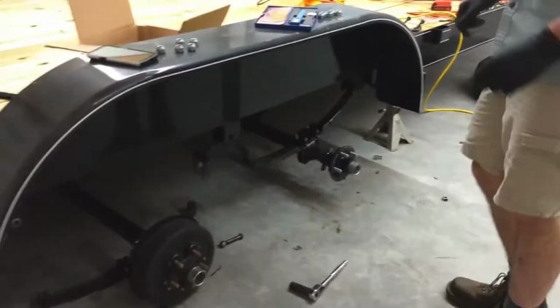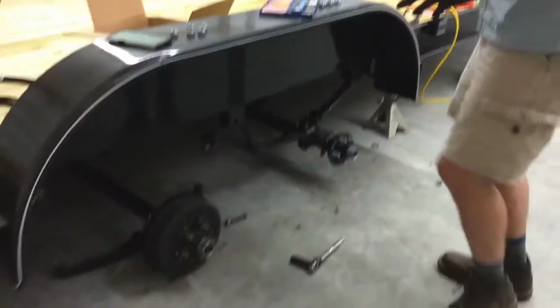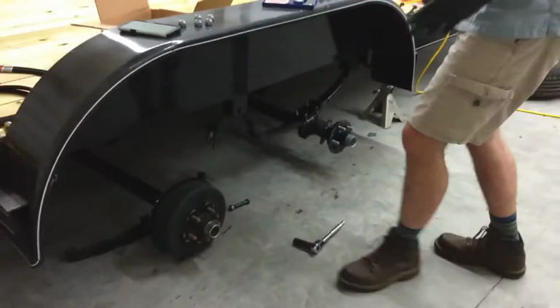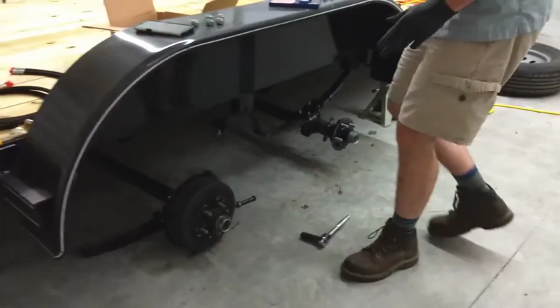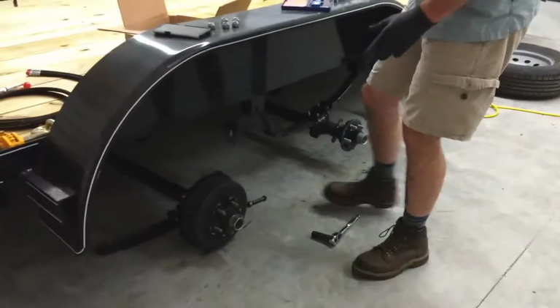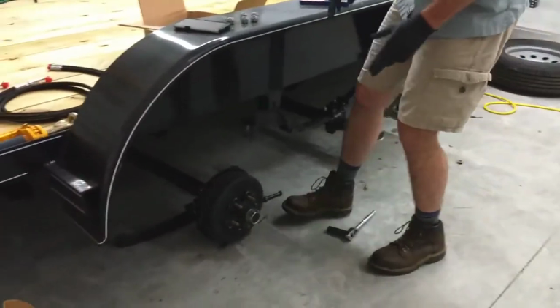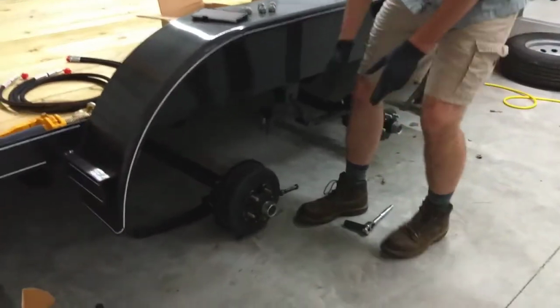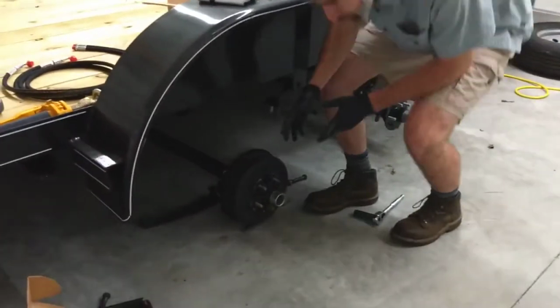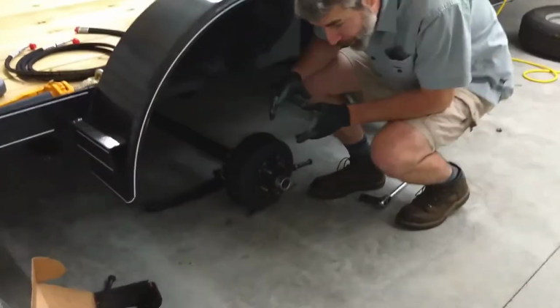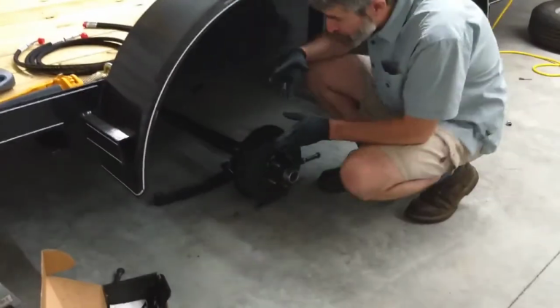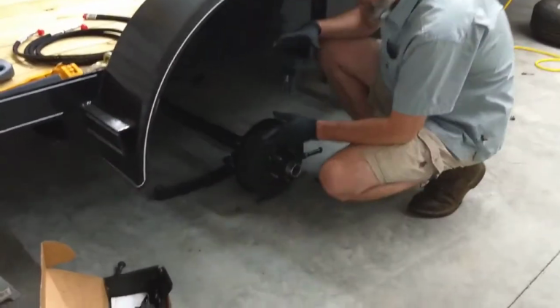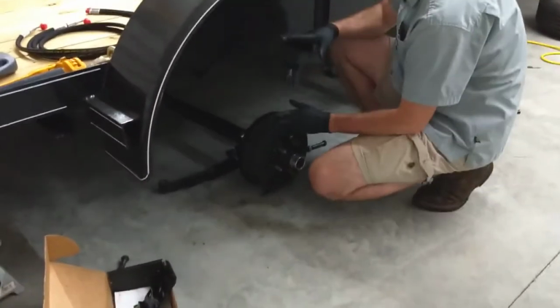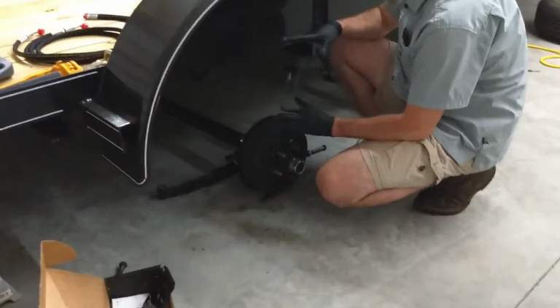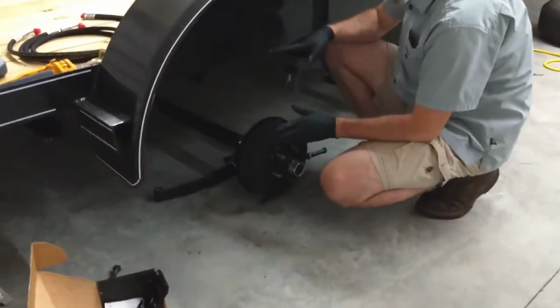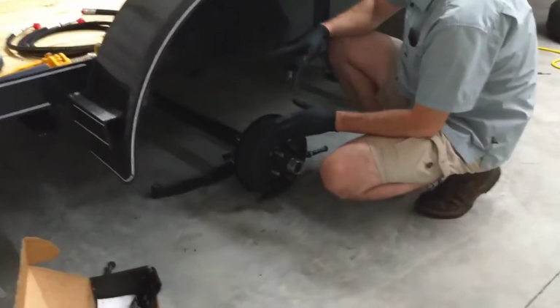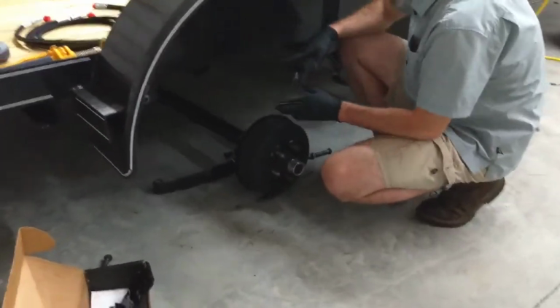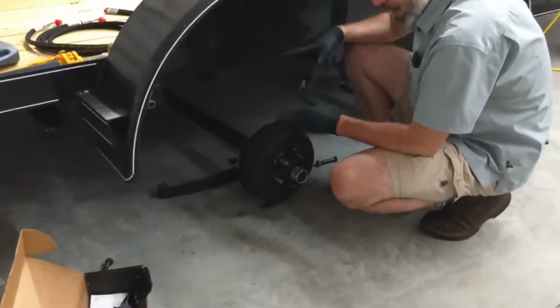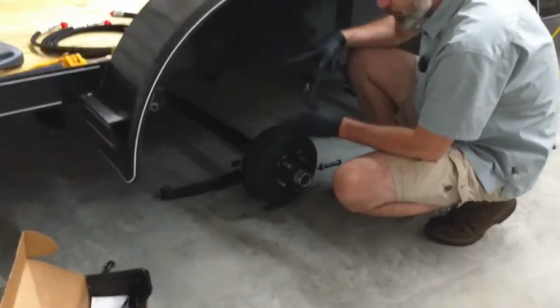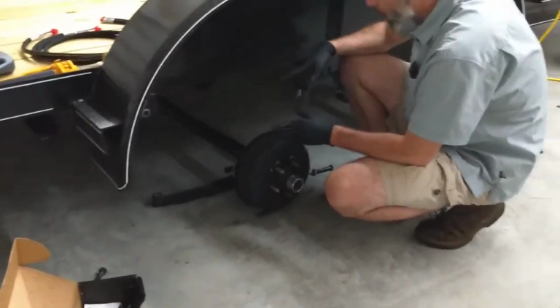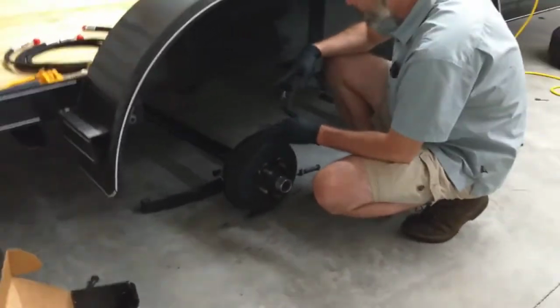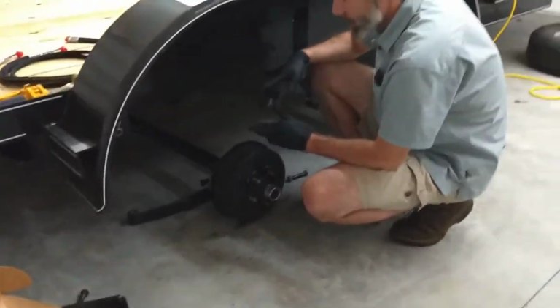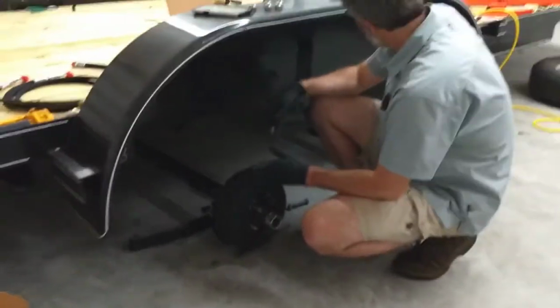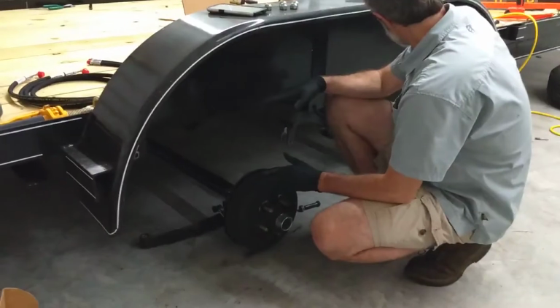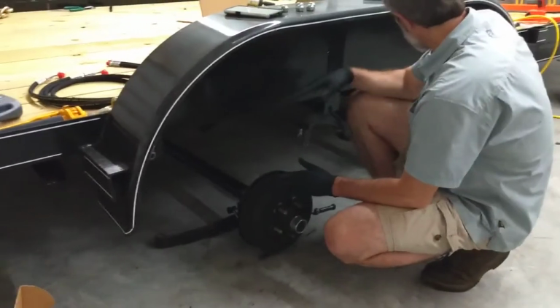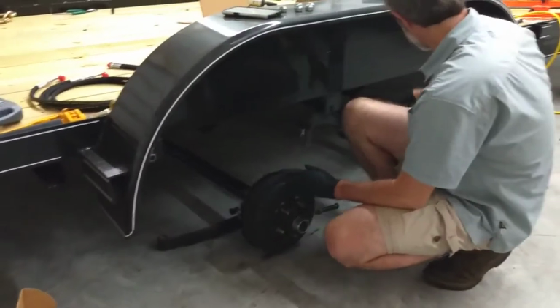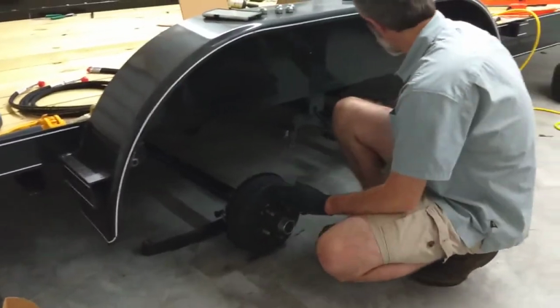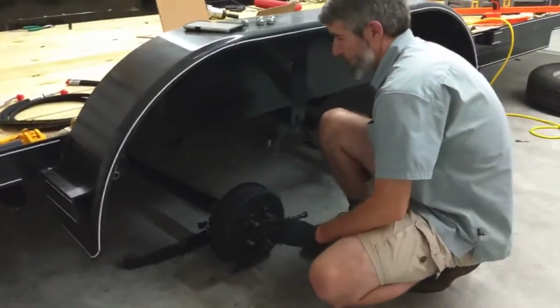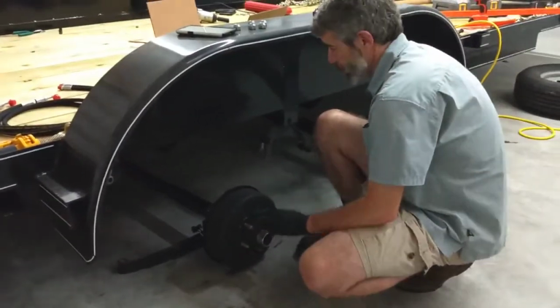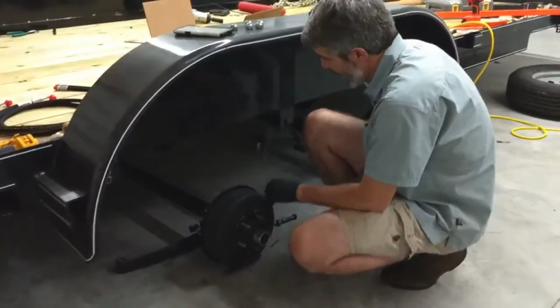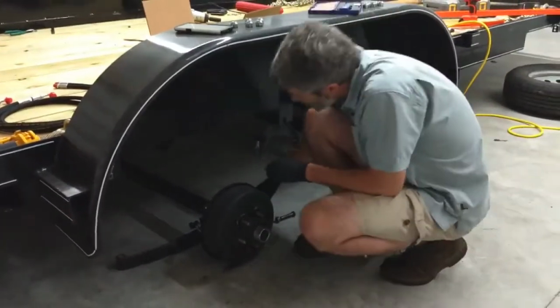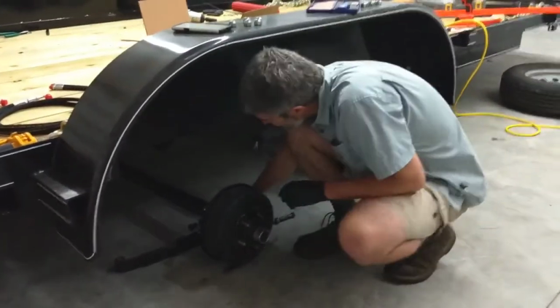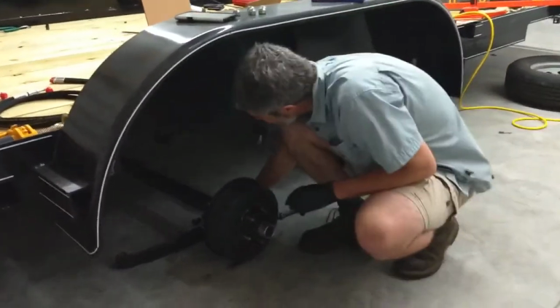So what I'm doing is I'm doing an over-under axle swap. I've already done it on this side, but what that means basically is...